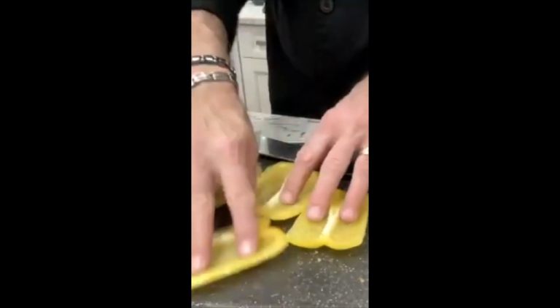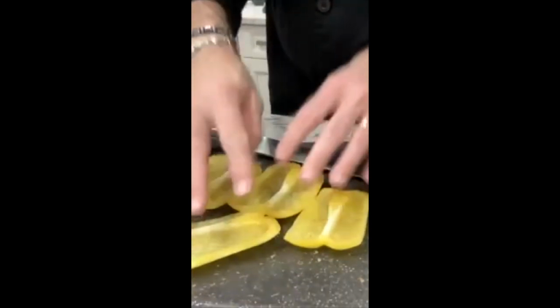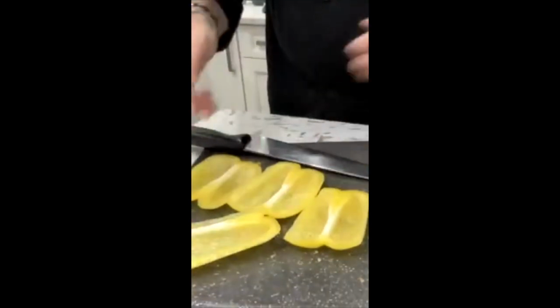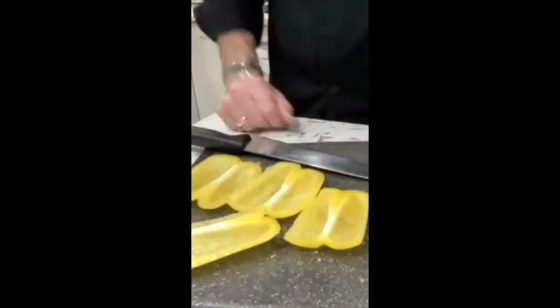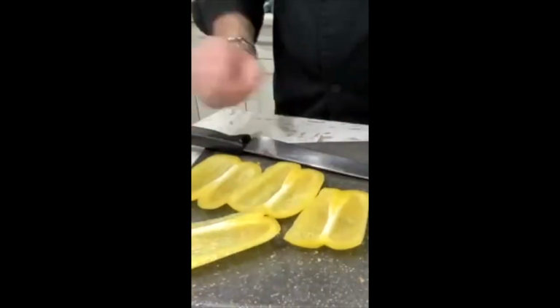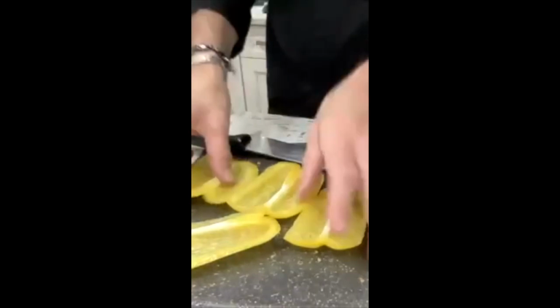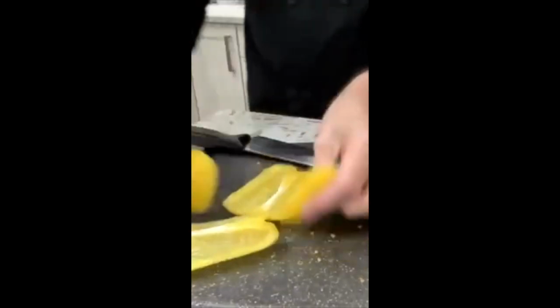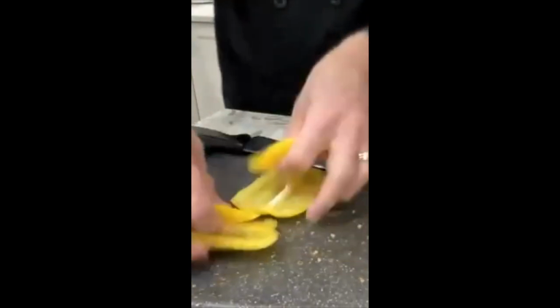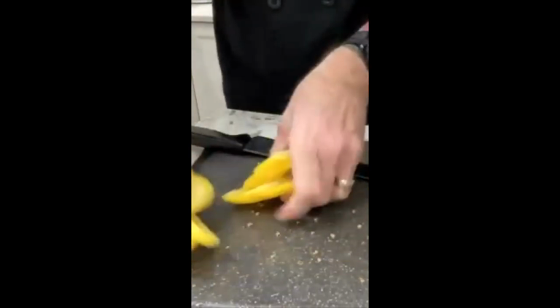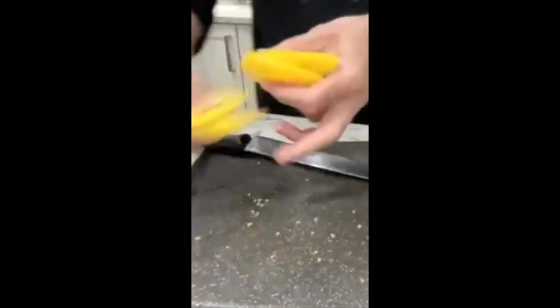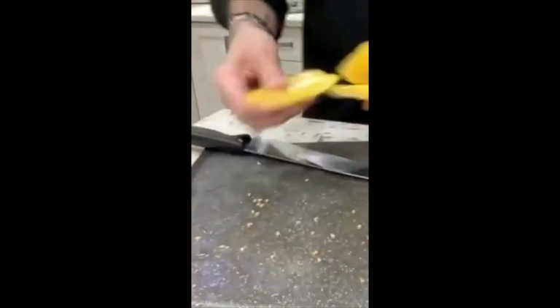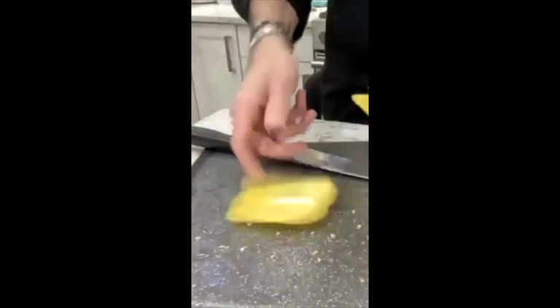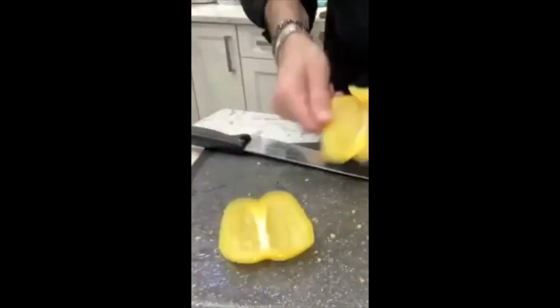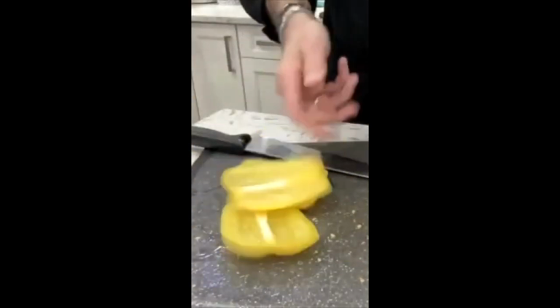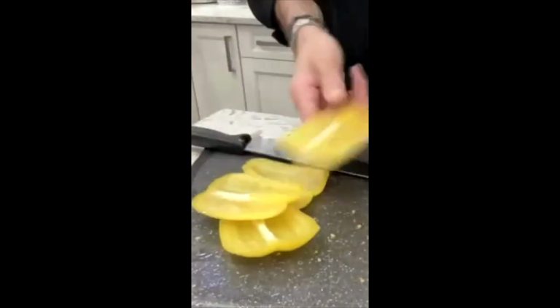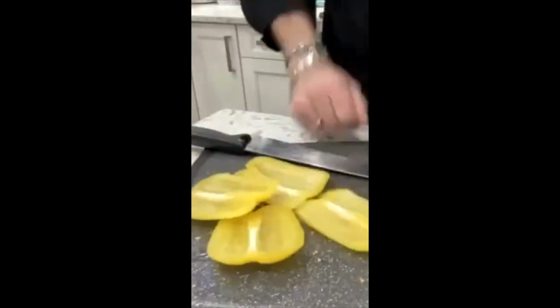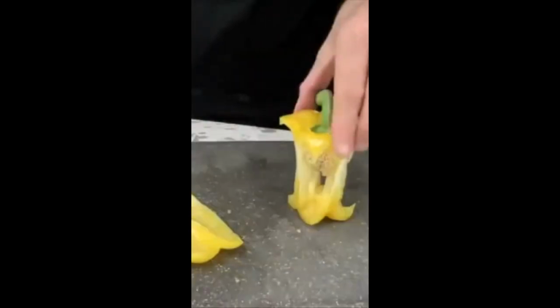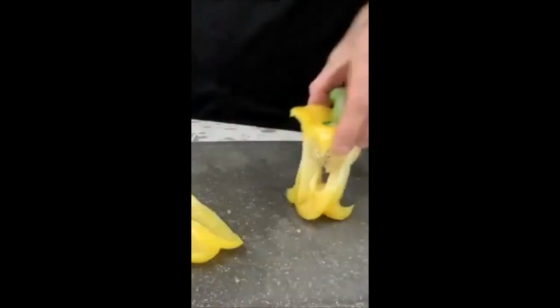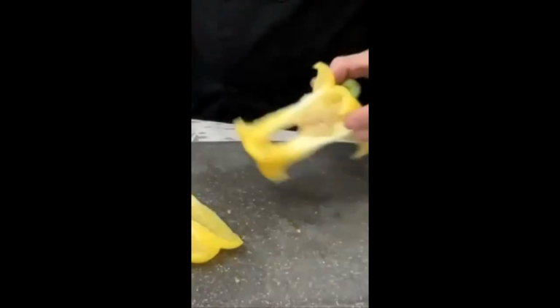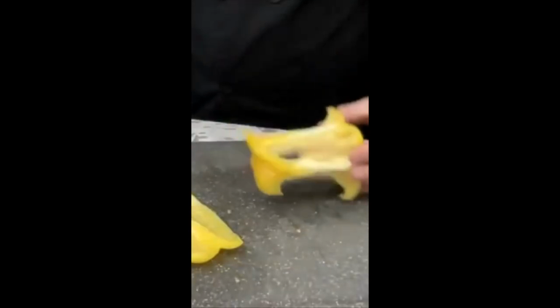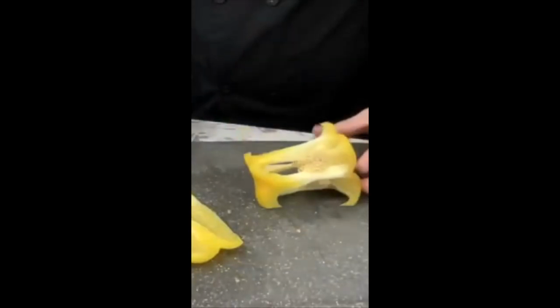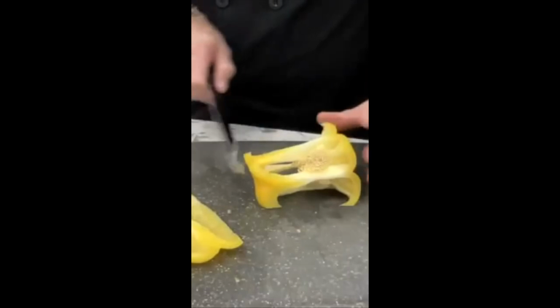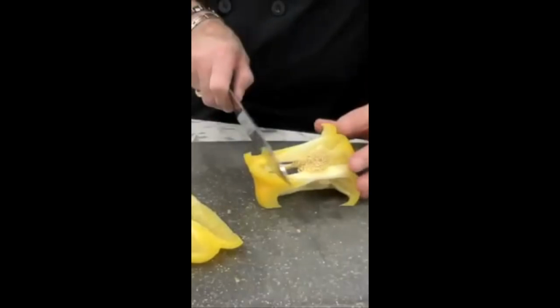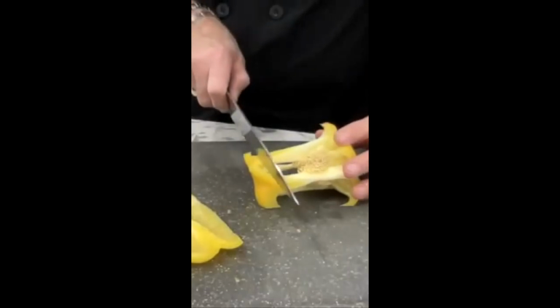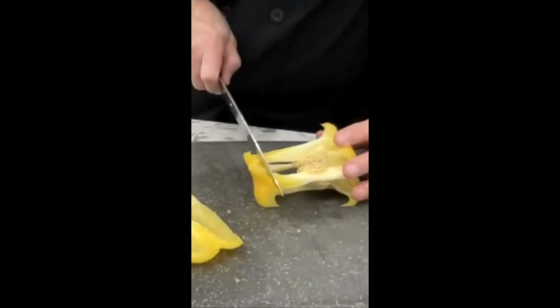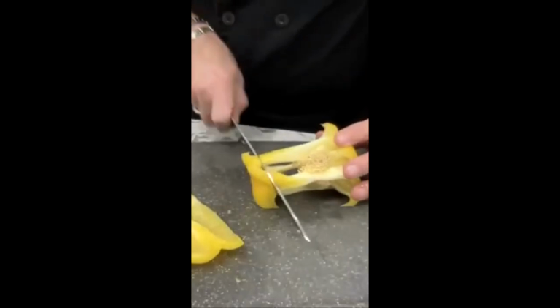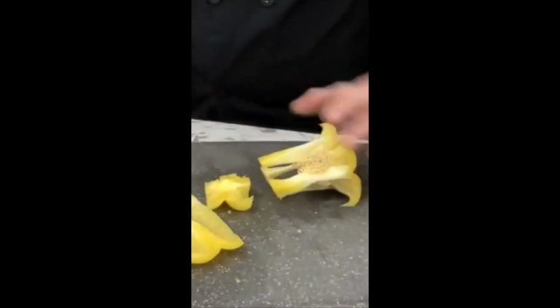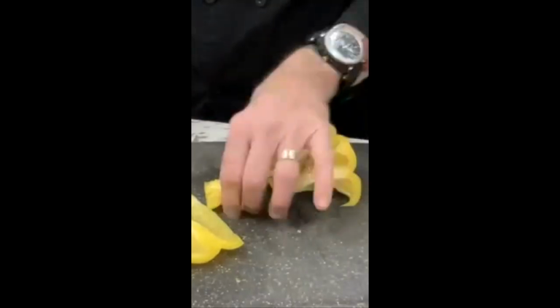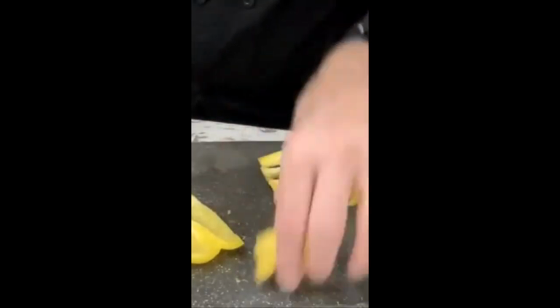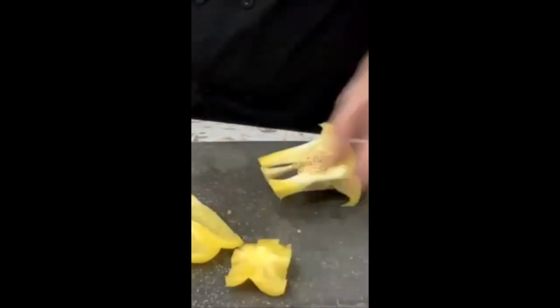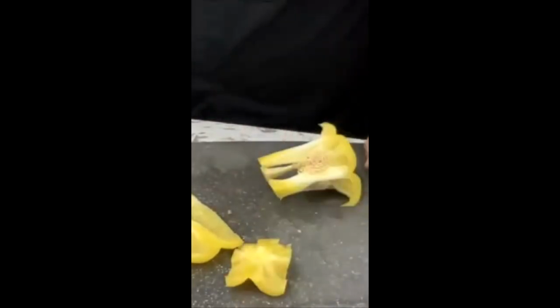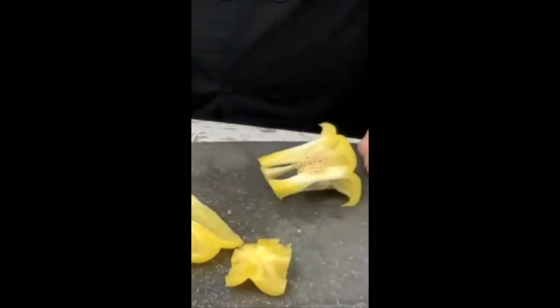There are no seeds on those pieces — nothing. You could play cards with these if you wanted to, they're so flat. And we're going to continue that by cutting off the bottom of the cube. There's another nice flat piece to work with.